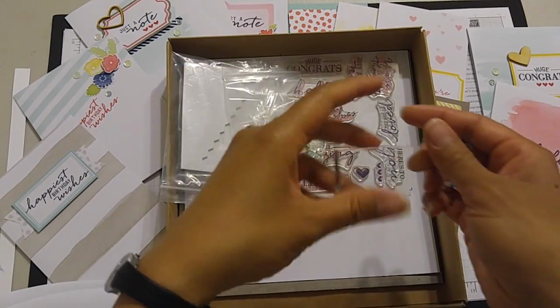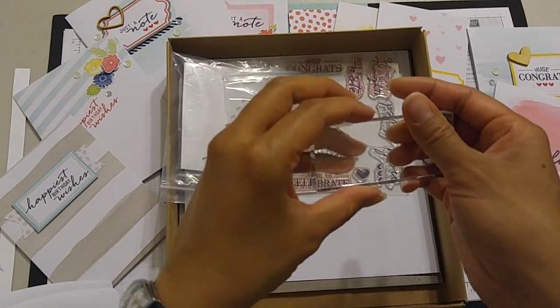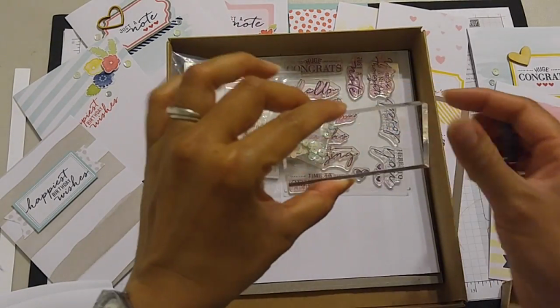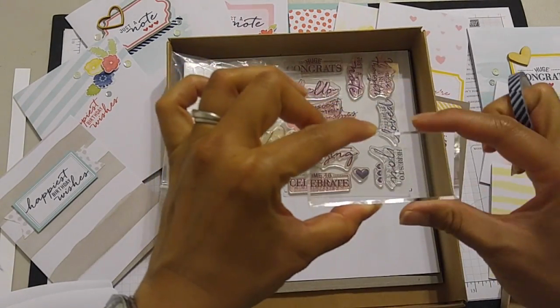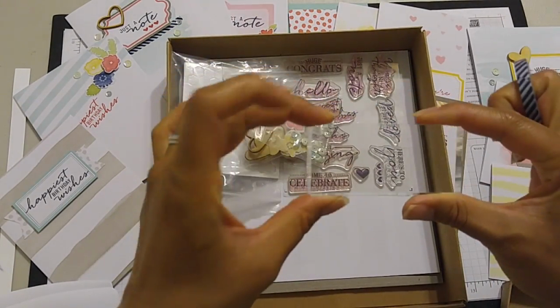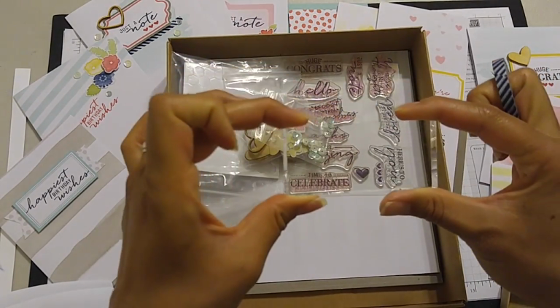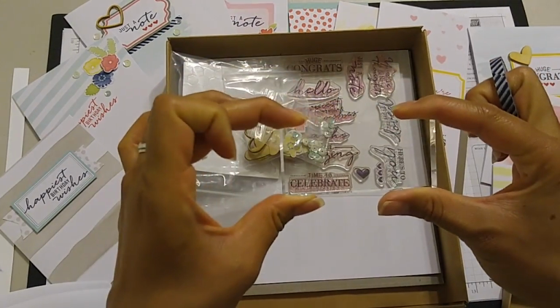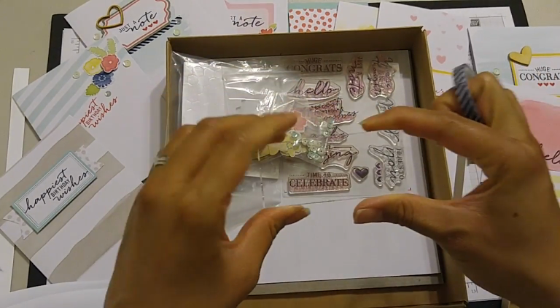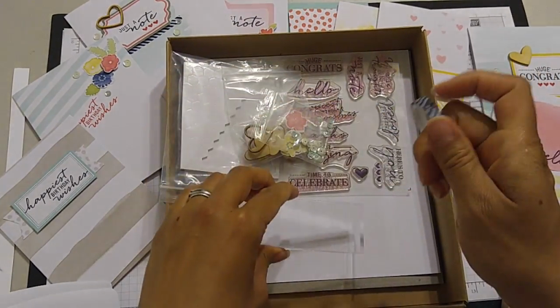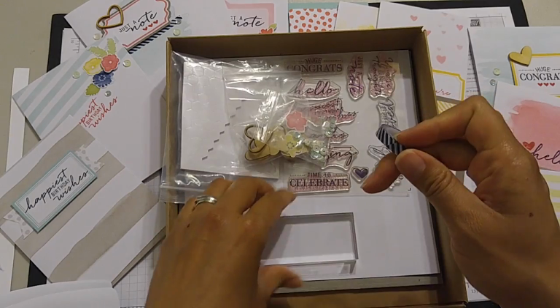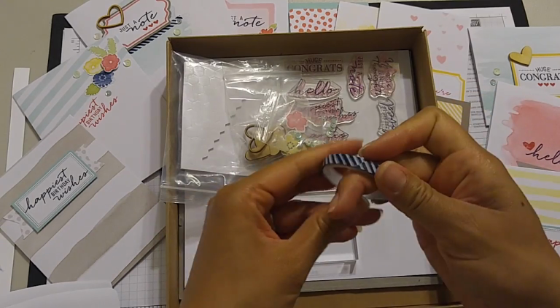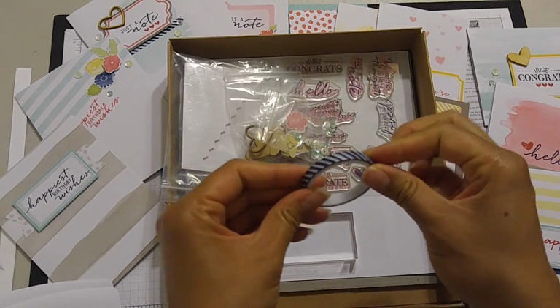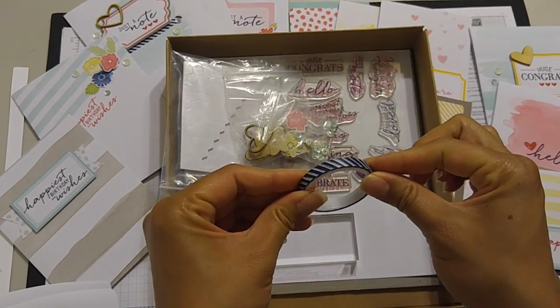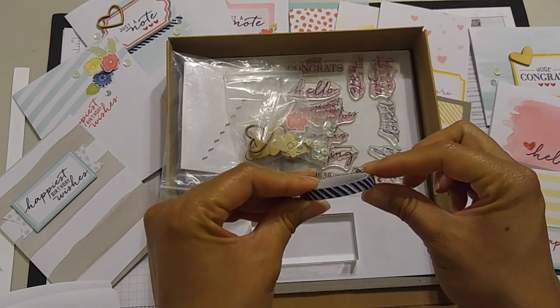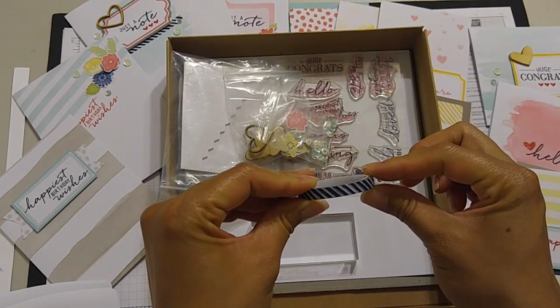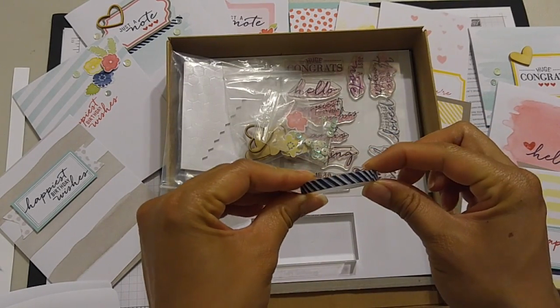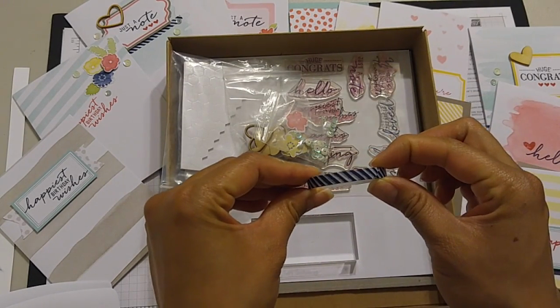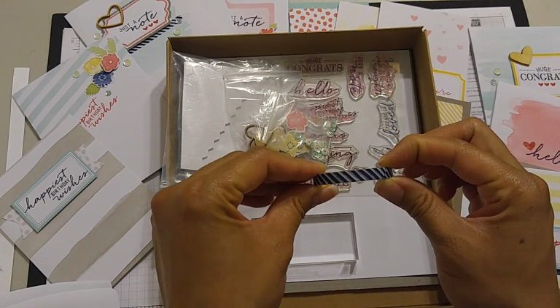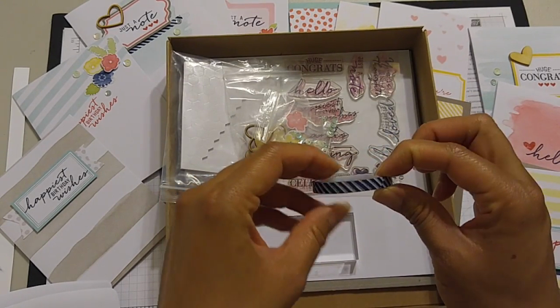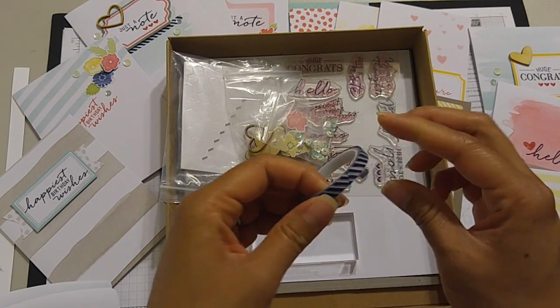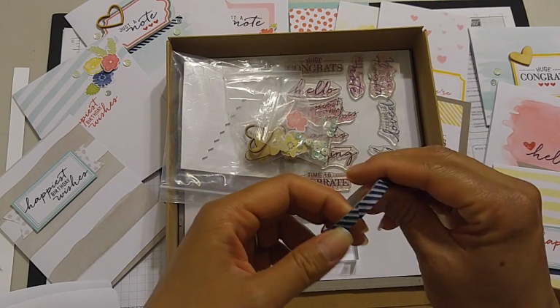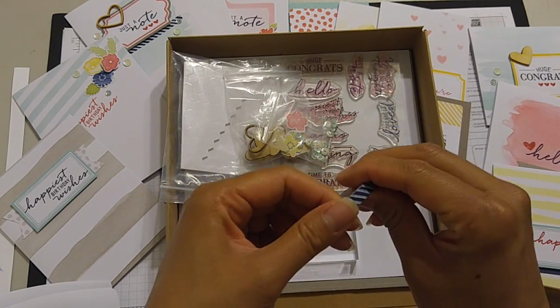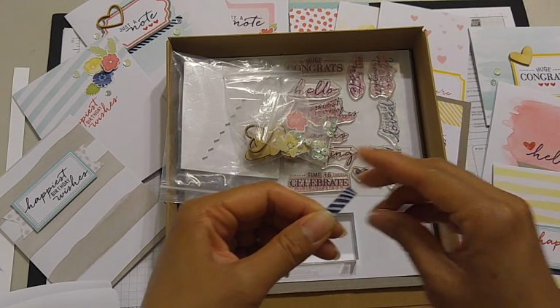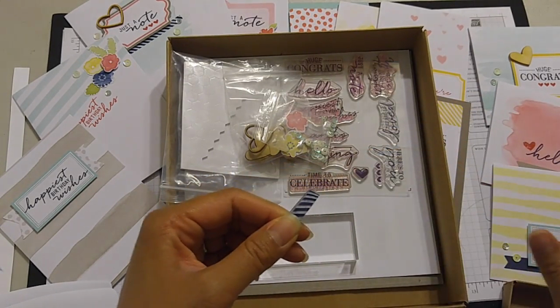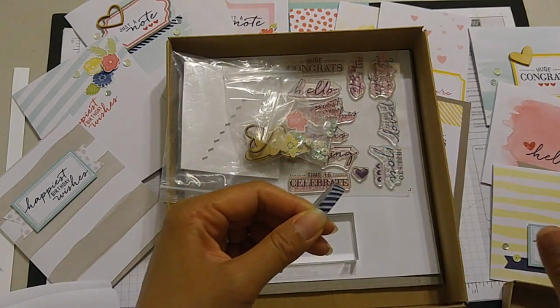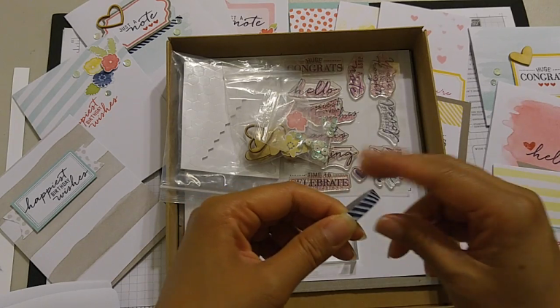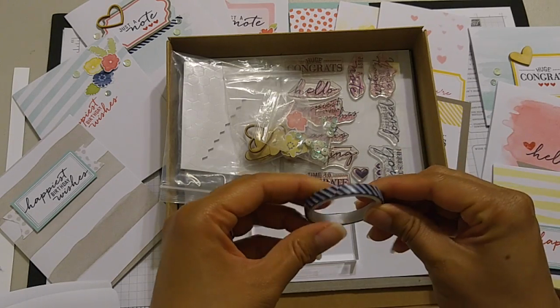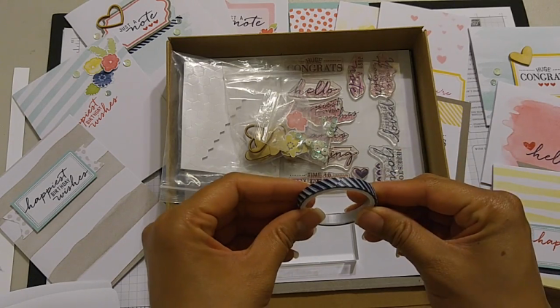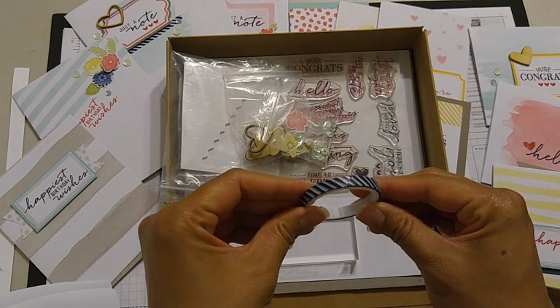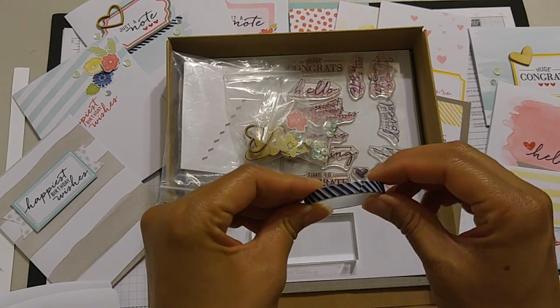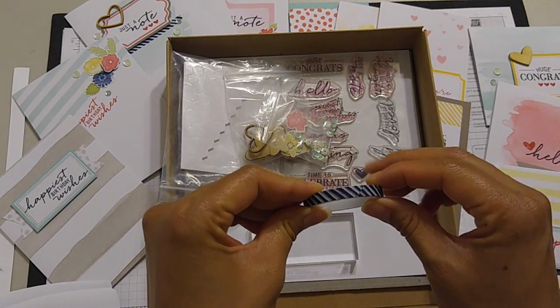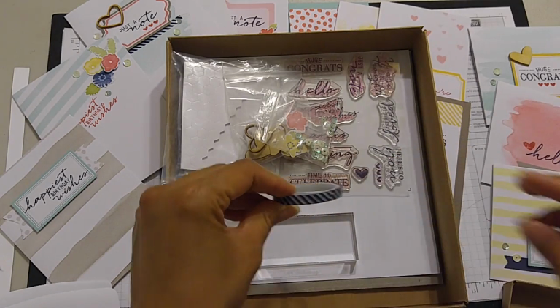It also comes with a clear block in case you don't have one, and washi tape, which you can use both on your cards as well as on the envelopes.